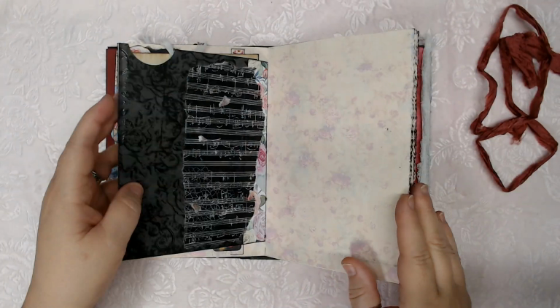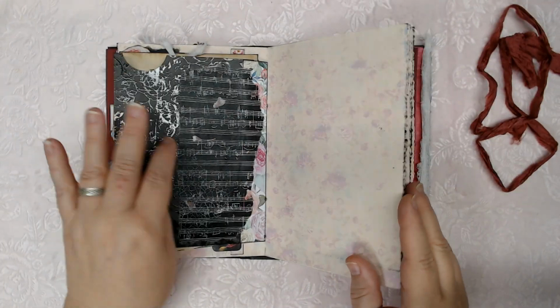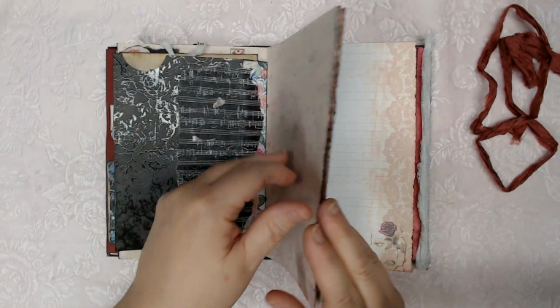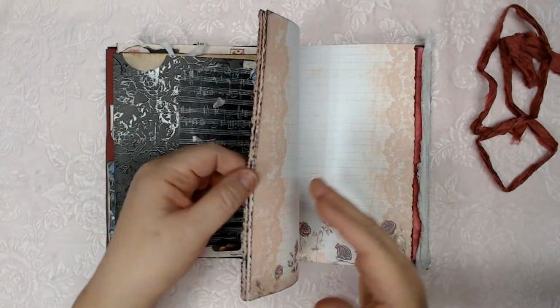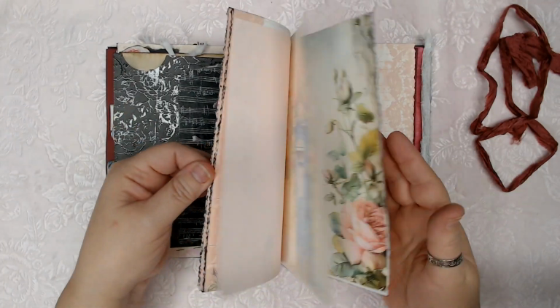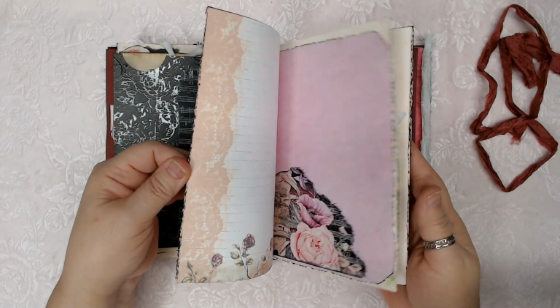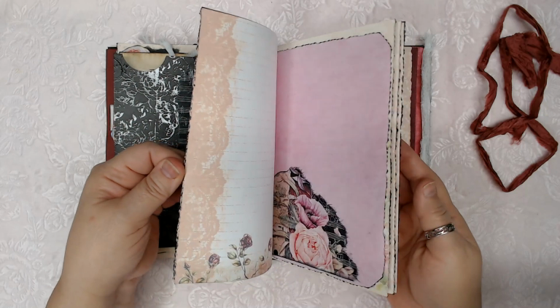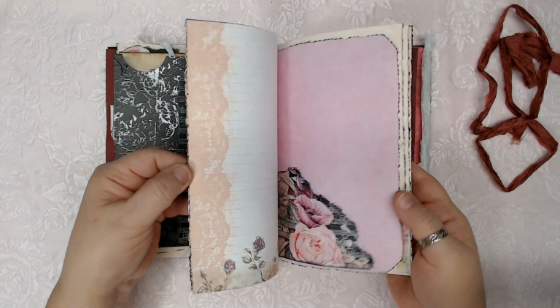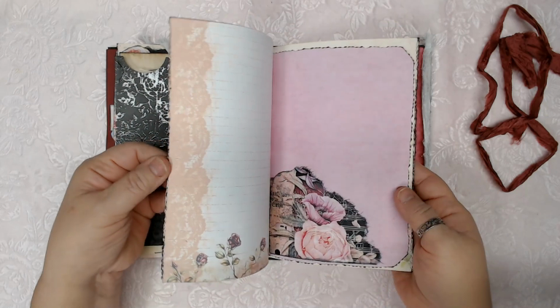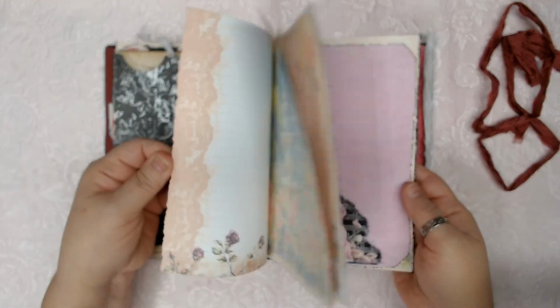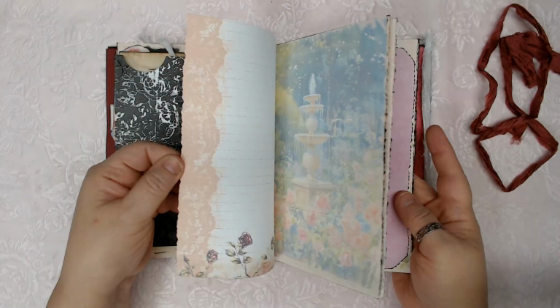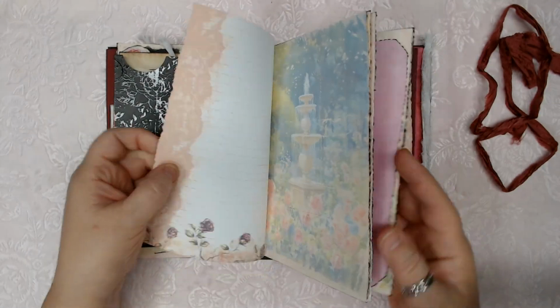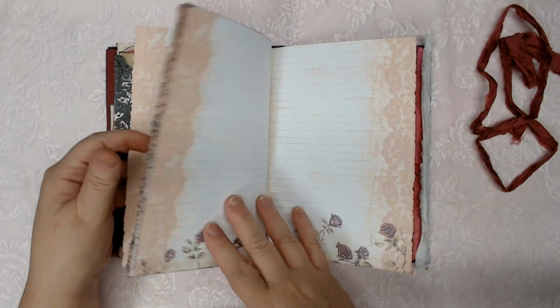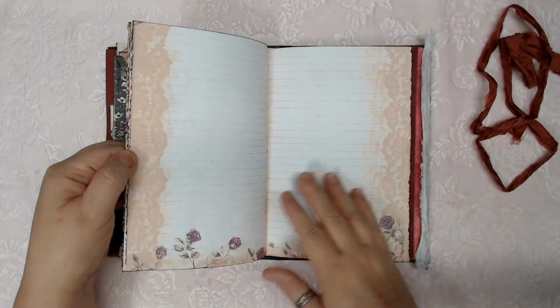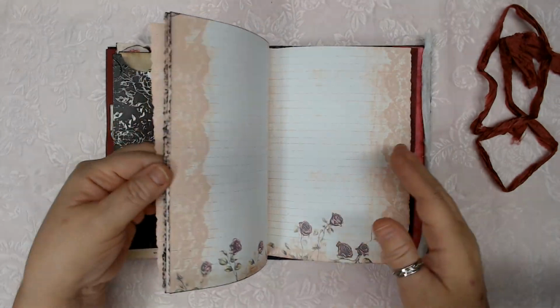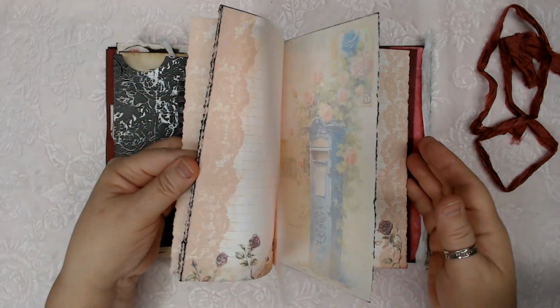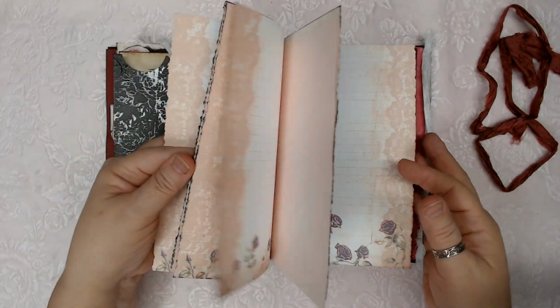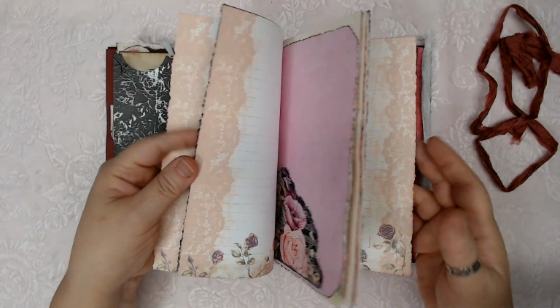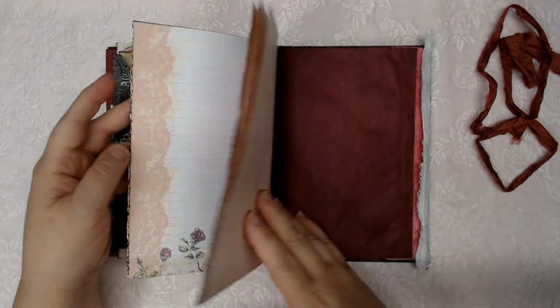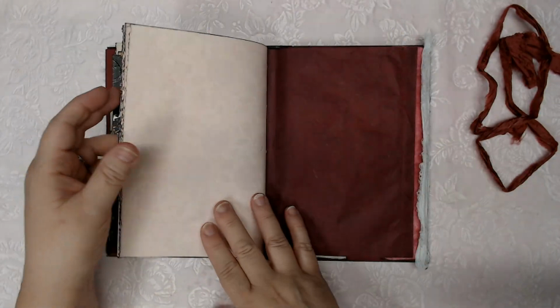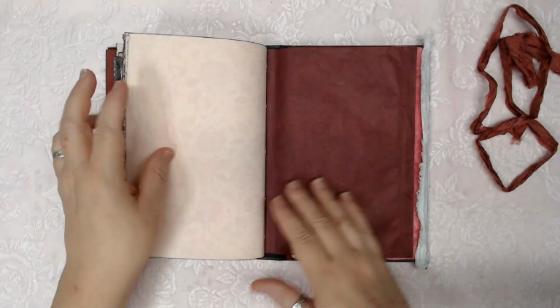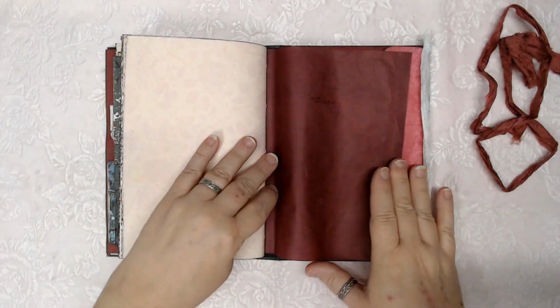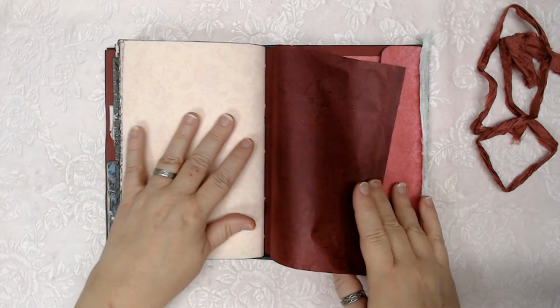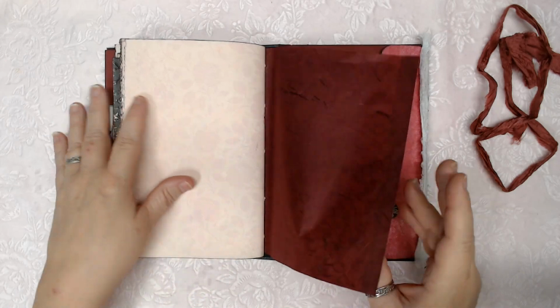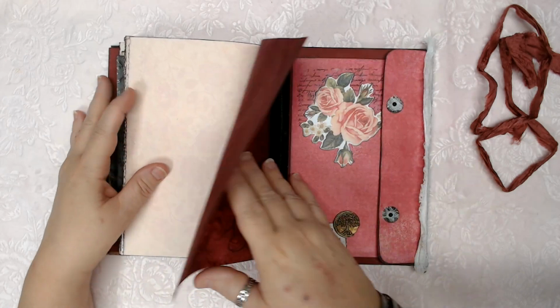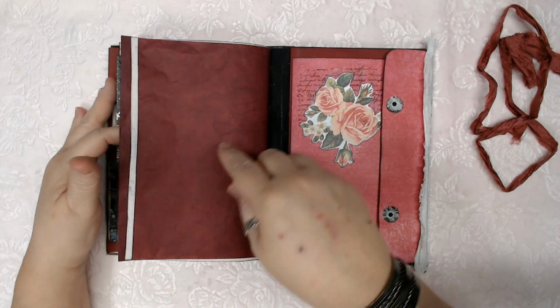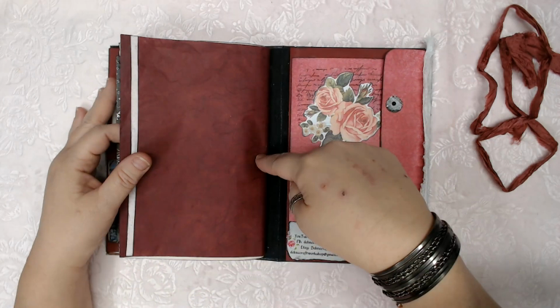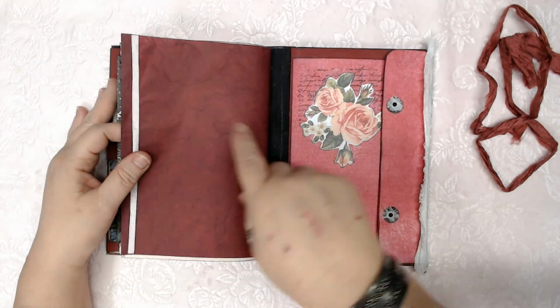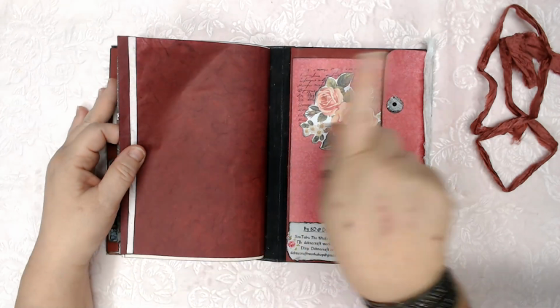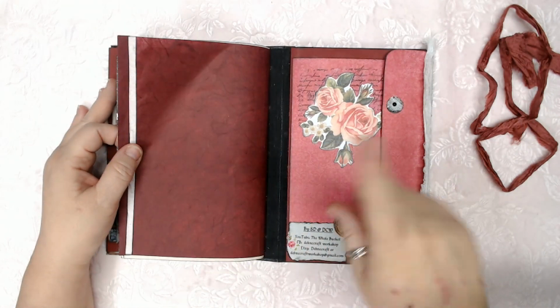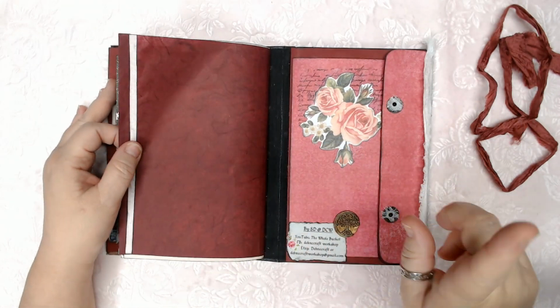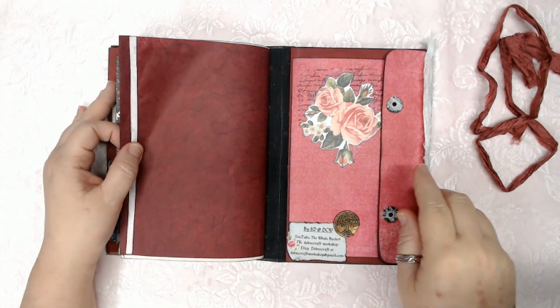So the rest of the back of the signature has some decorating, not too much. Some beautiful pages made by Debbie at Ink and Page — don't forget that.